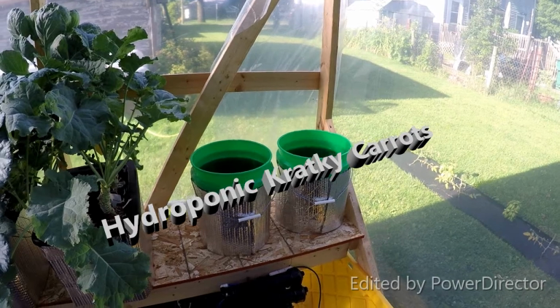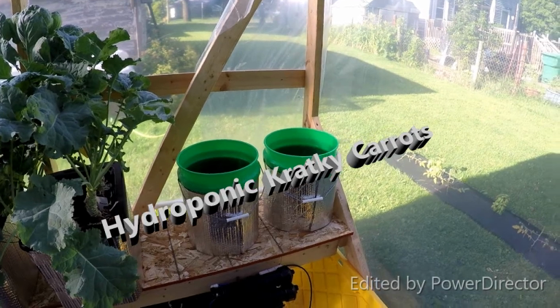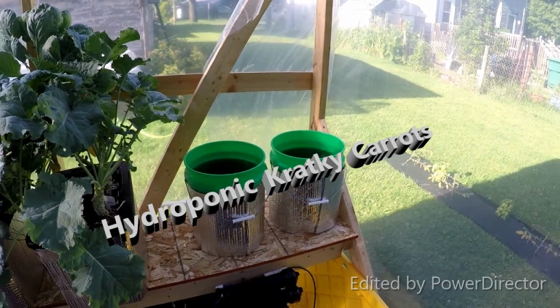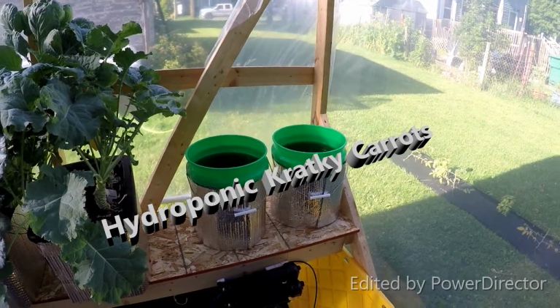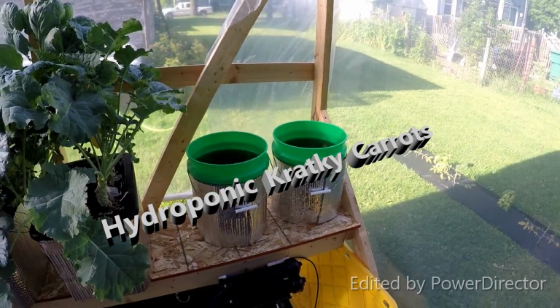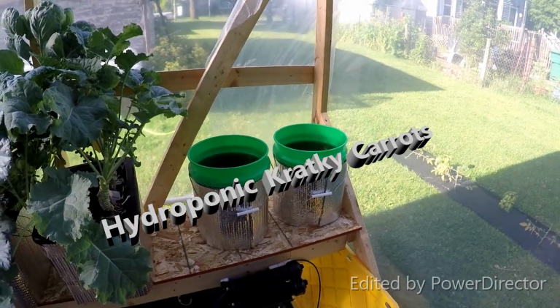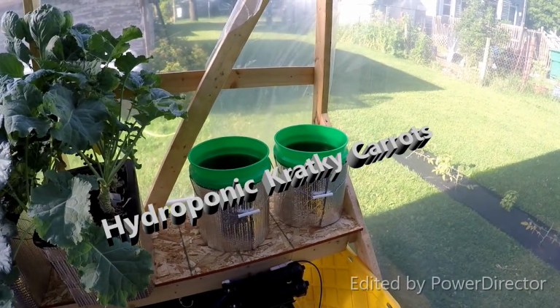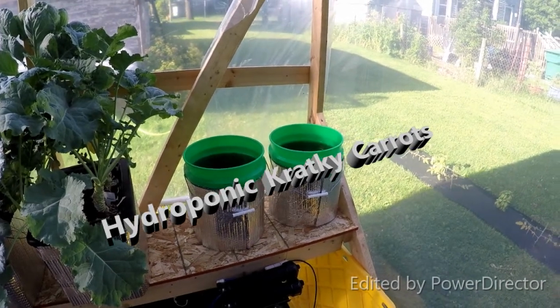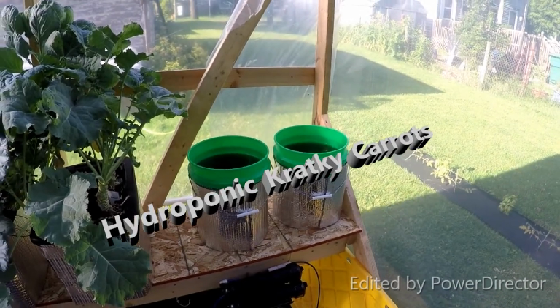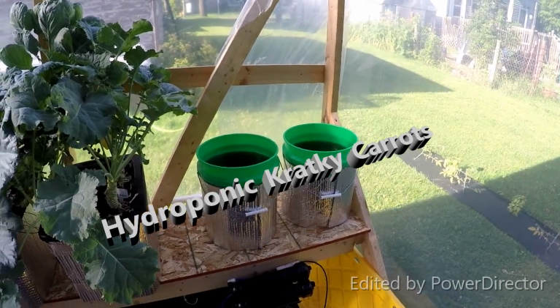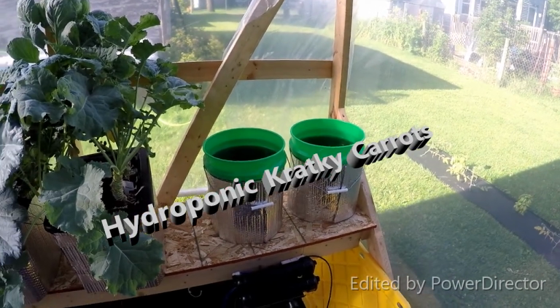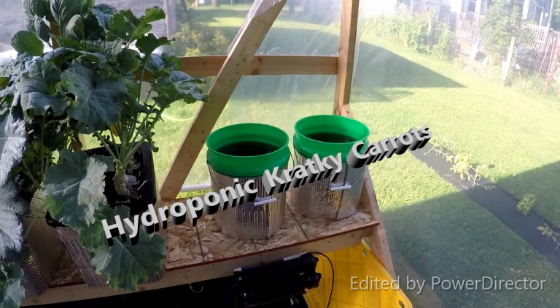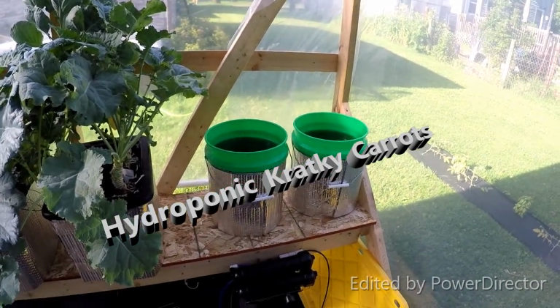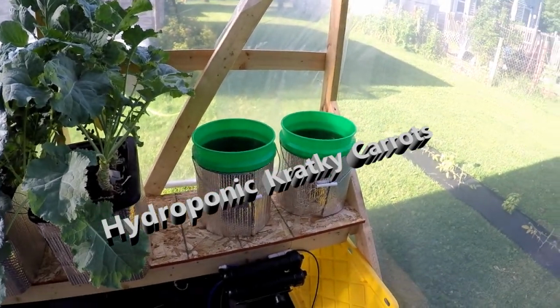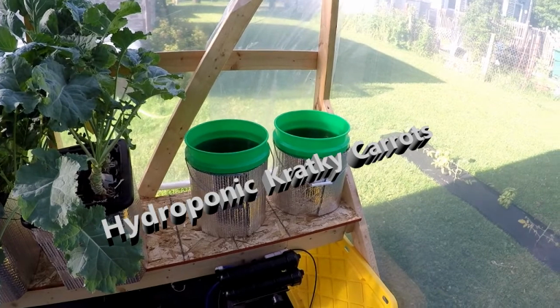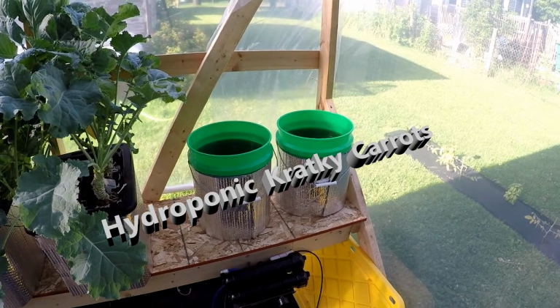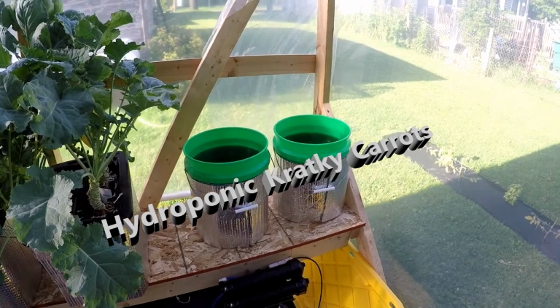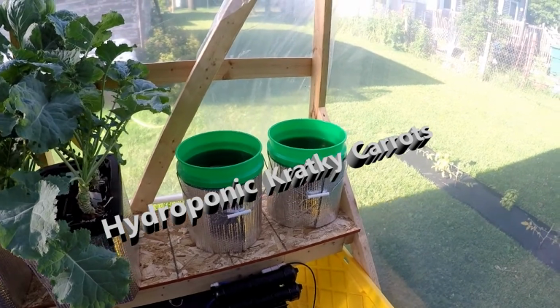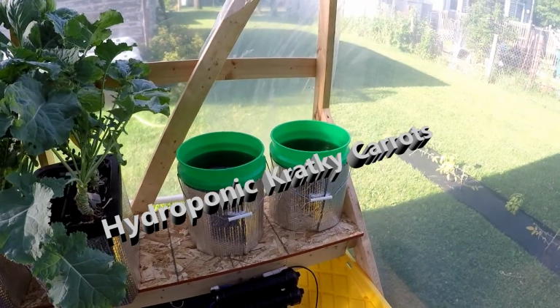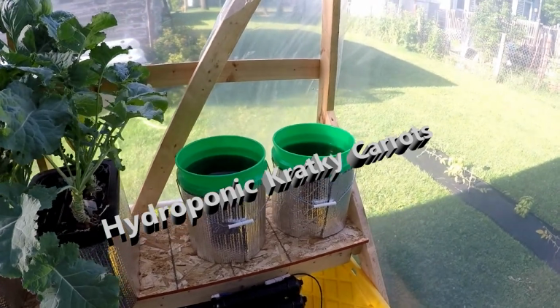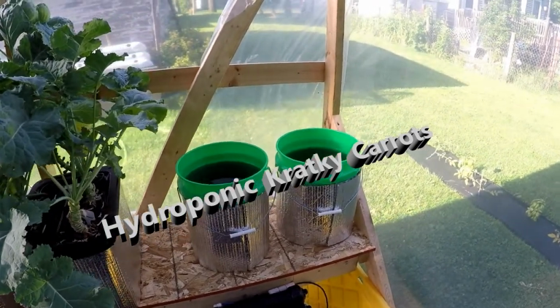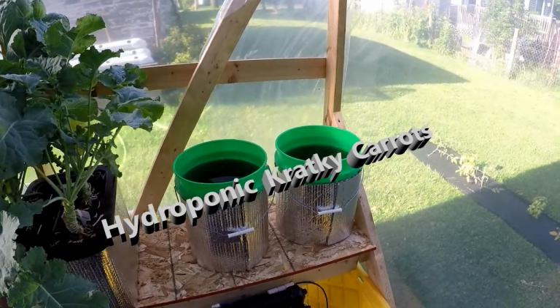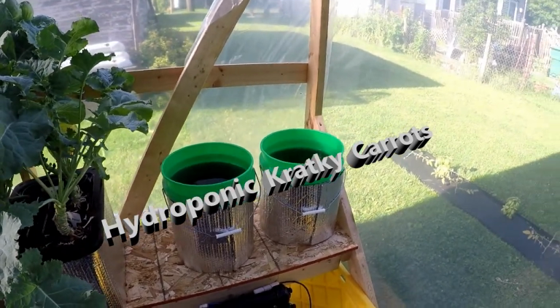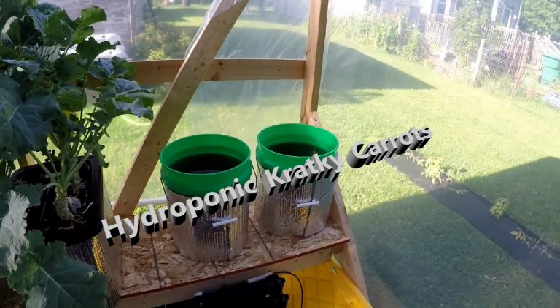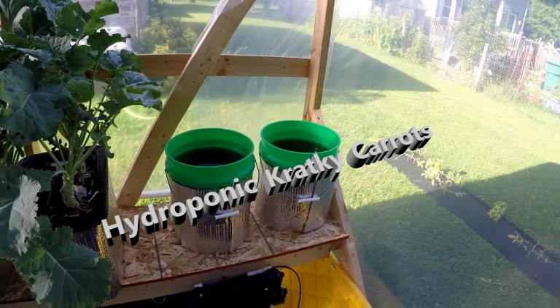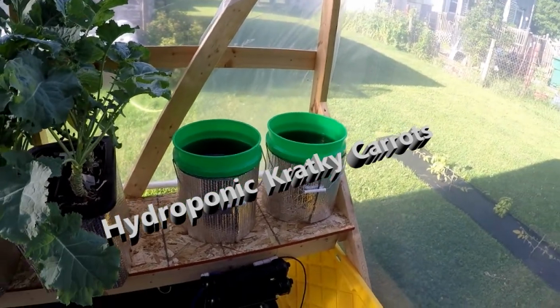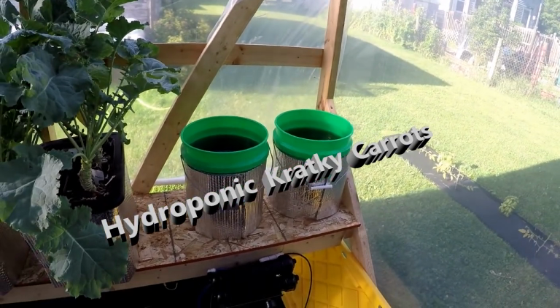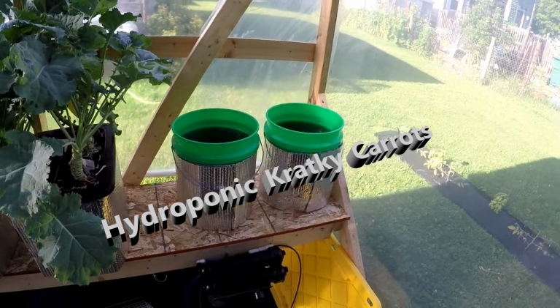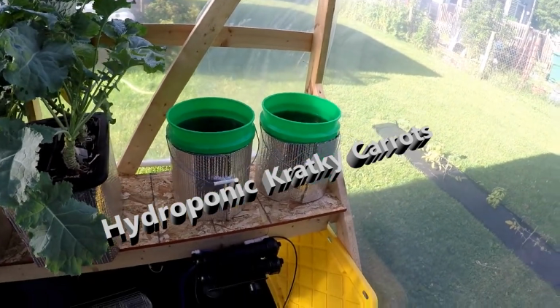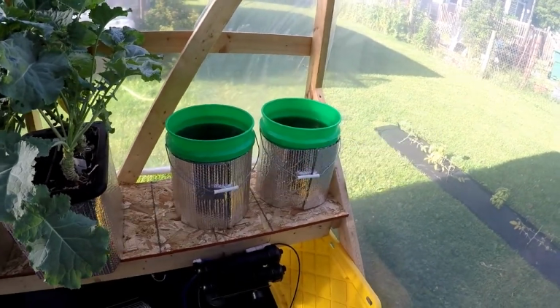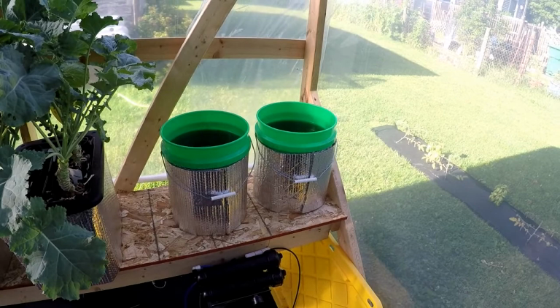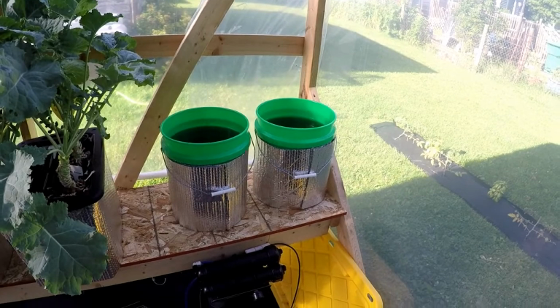Good morning everybody and welcome to the greenhouse. I've been working on a small project where I wanted to do hydroponic carrots again, so what I did is...